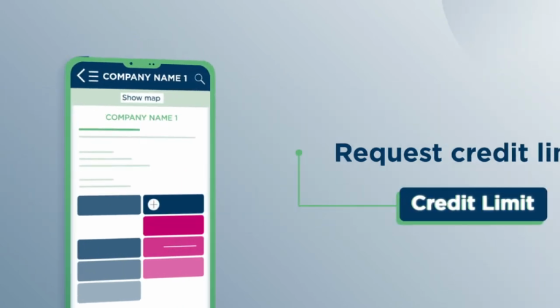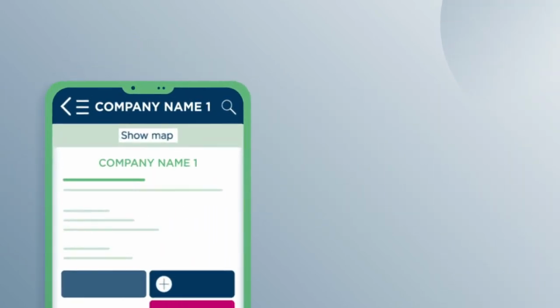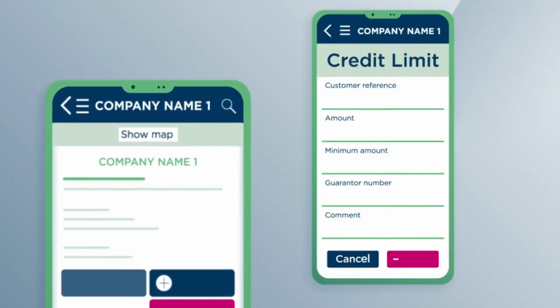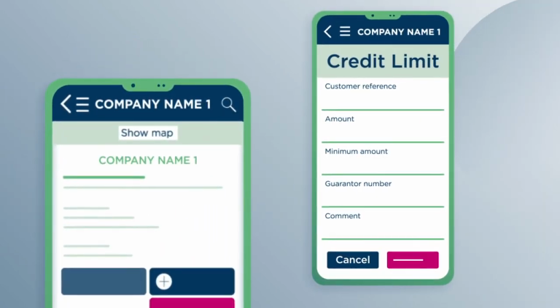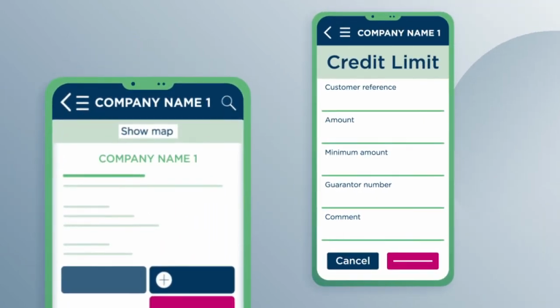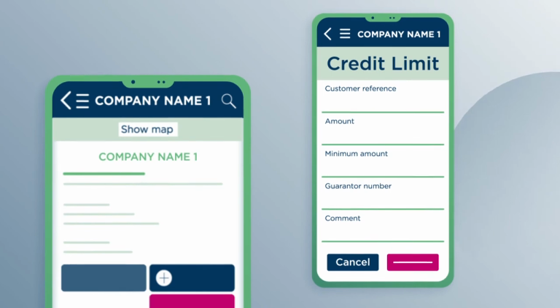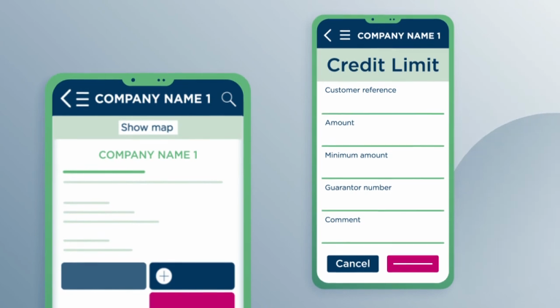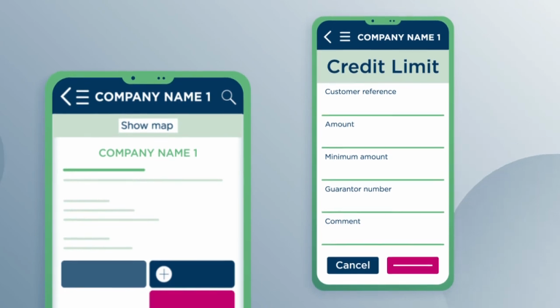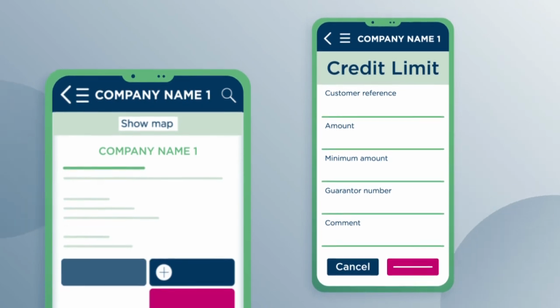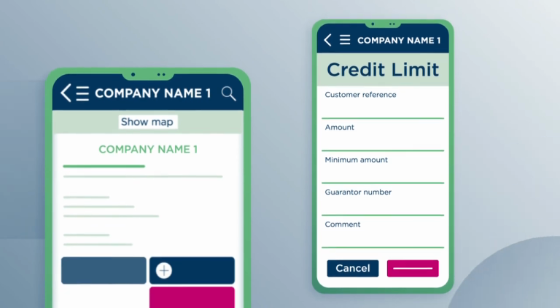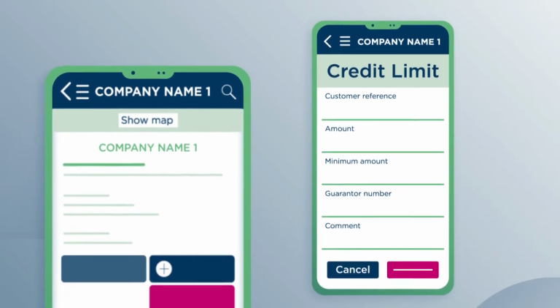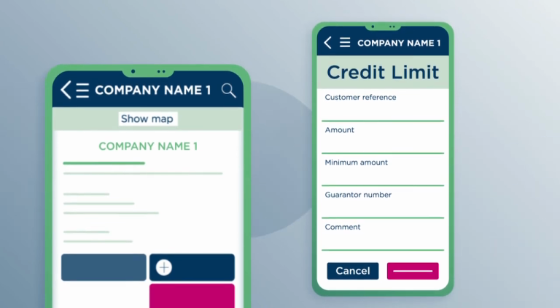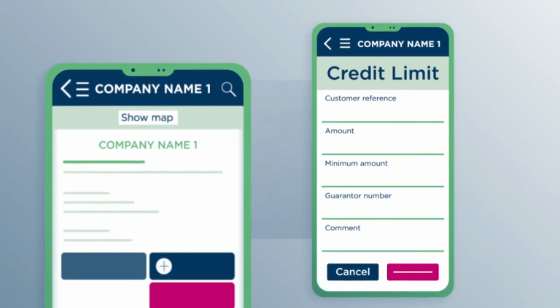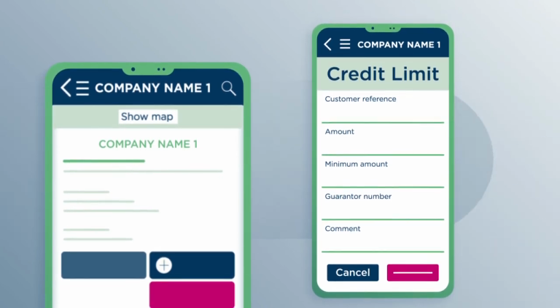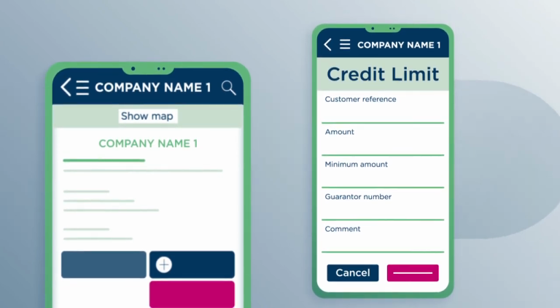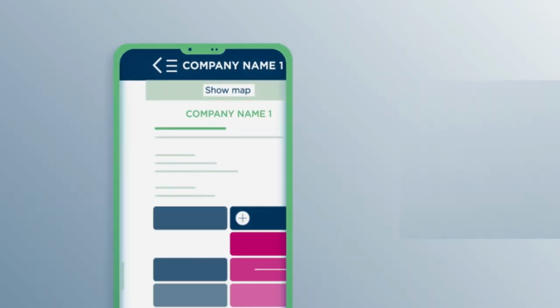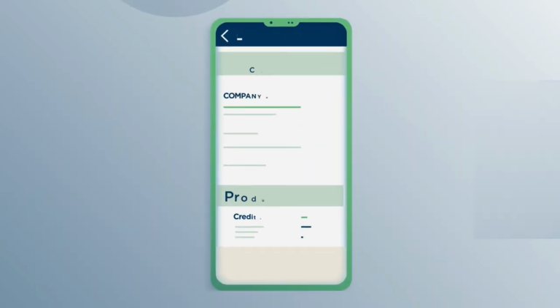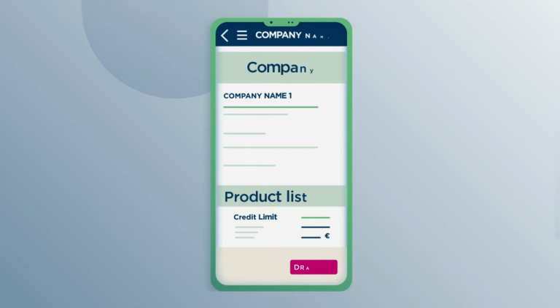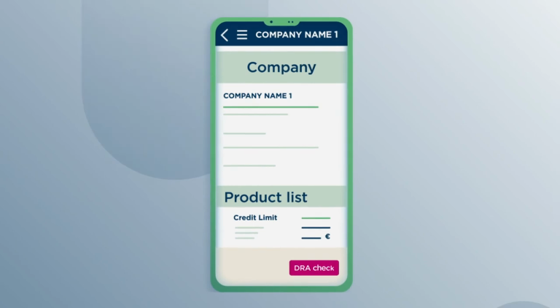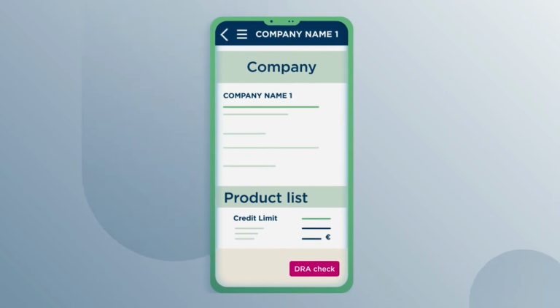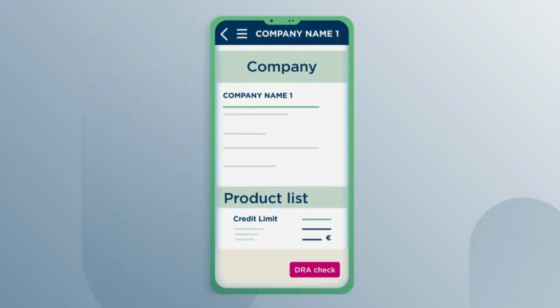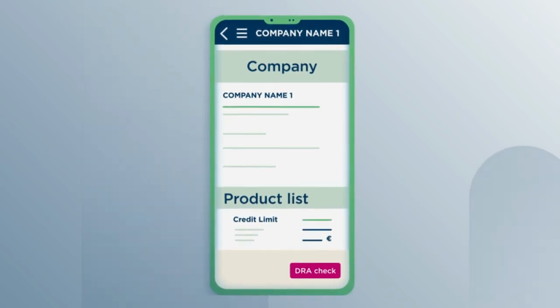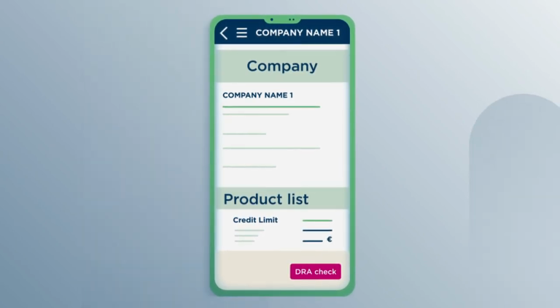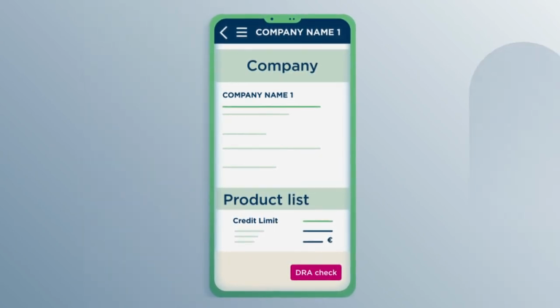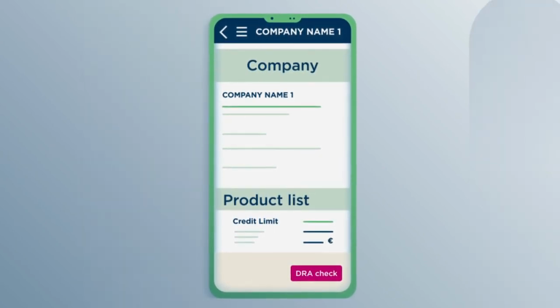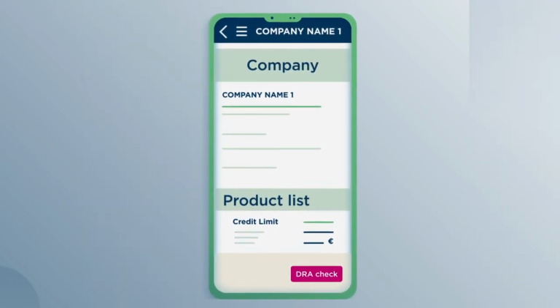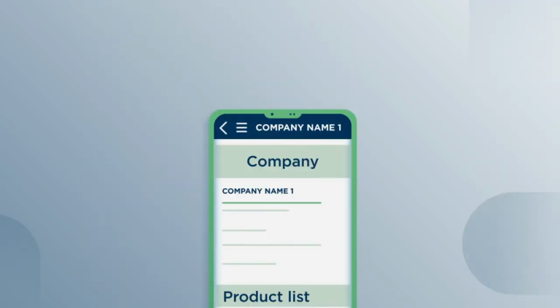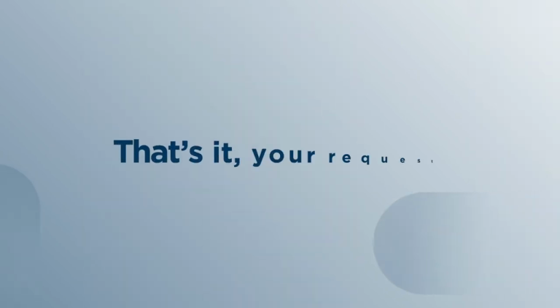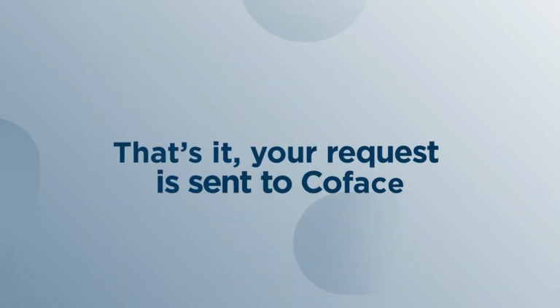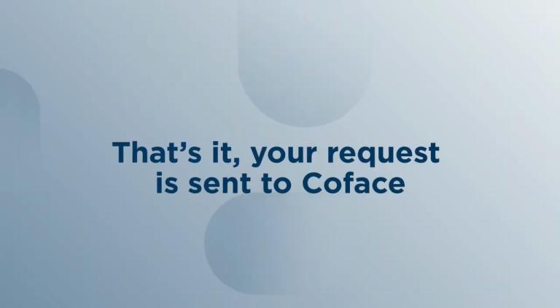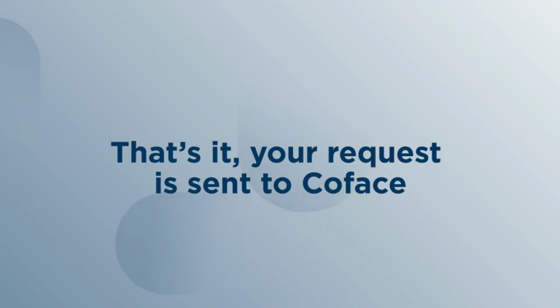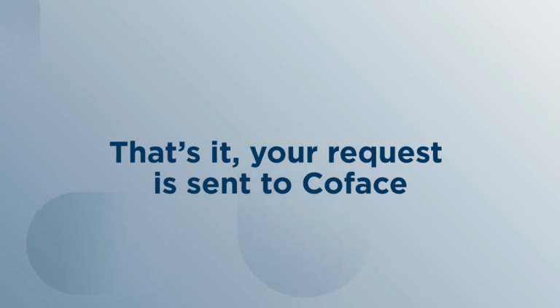you can select your product among the available displayed options as granted by your contract. Fill out the short order form with all your information and confirm. That's it! Your request is sent to COFIS.